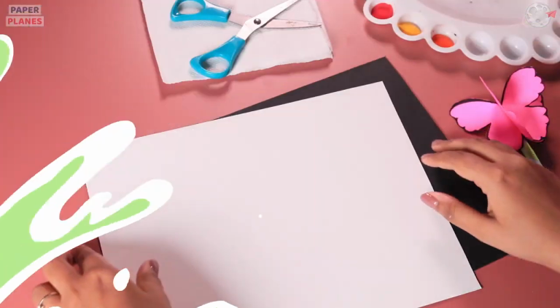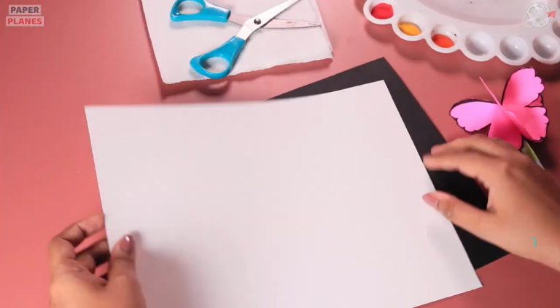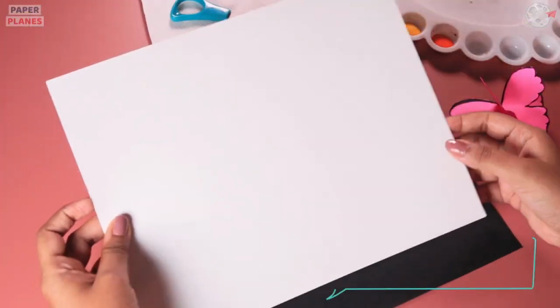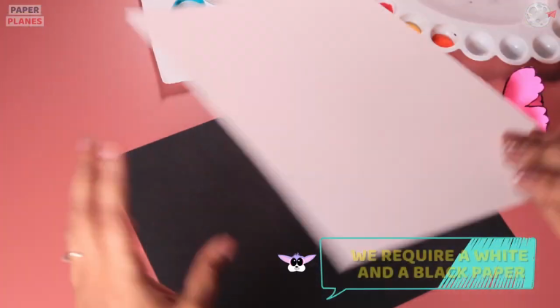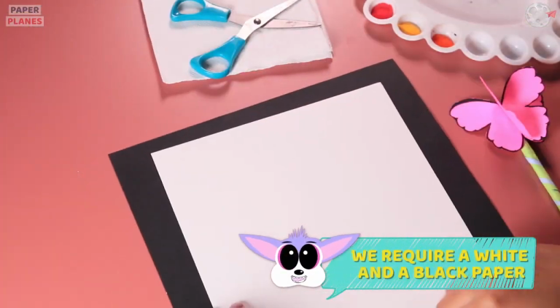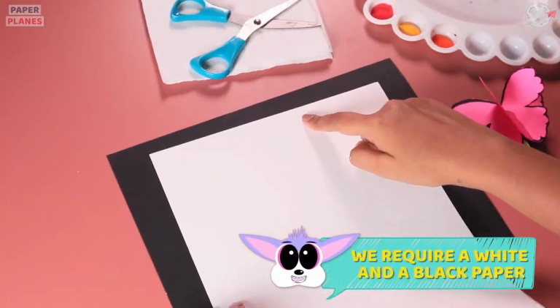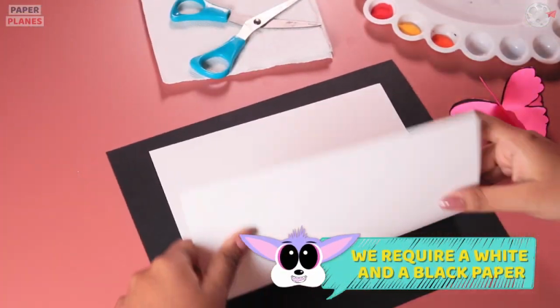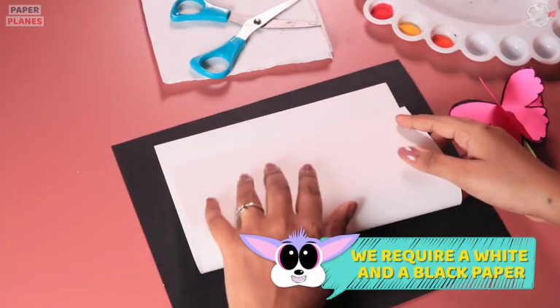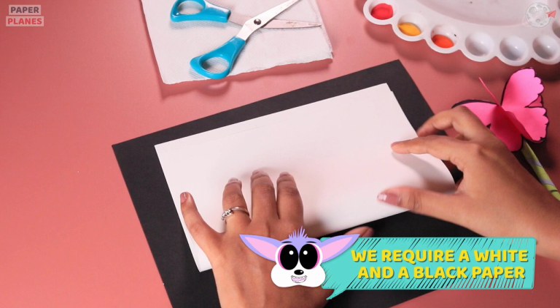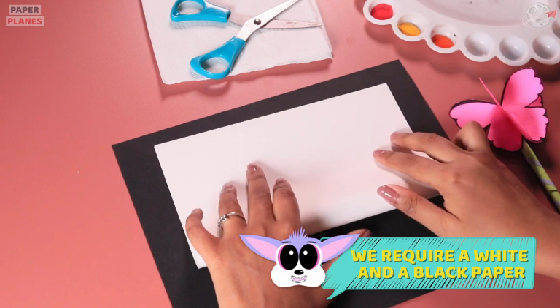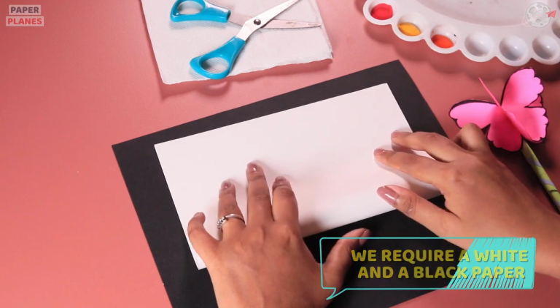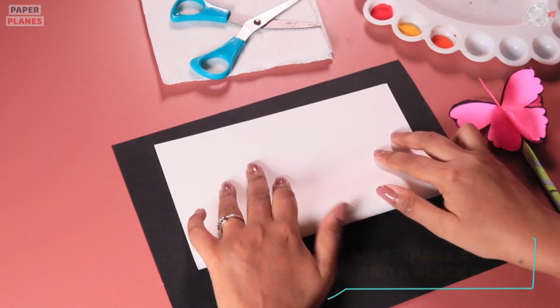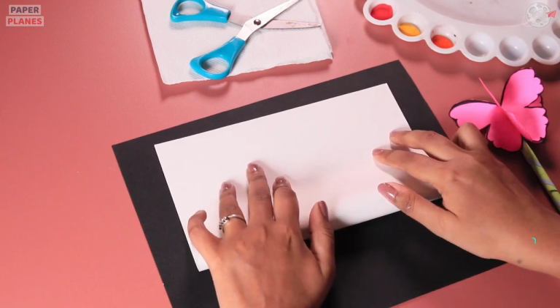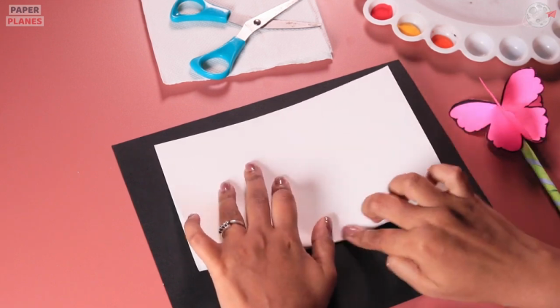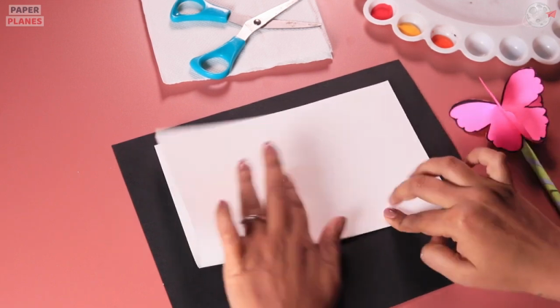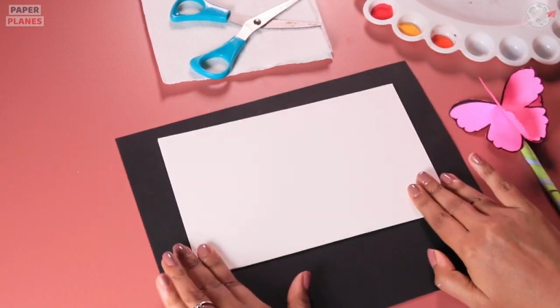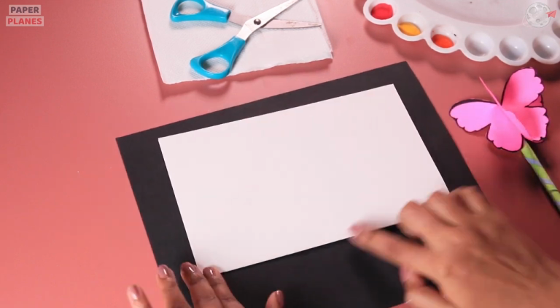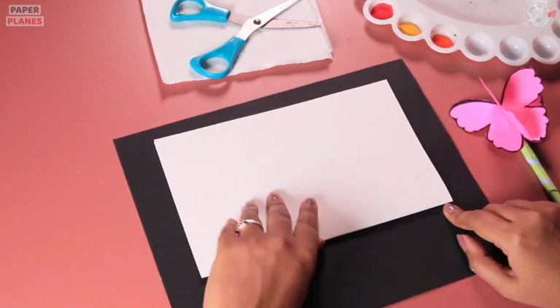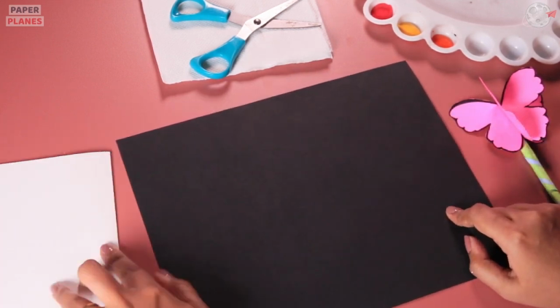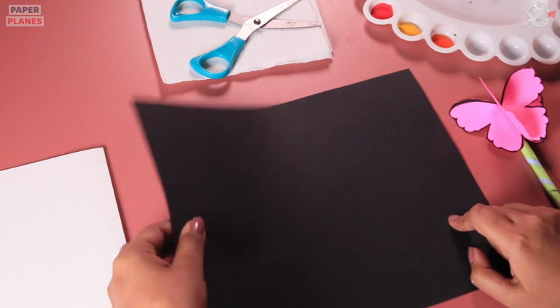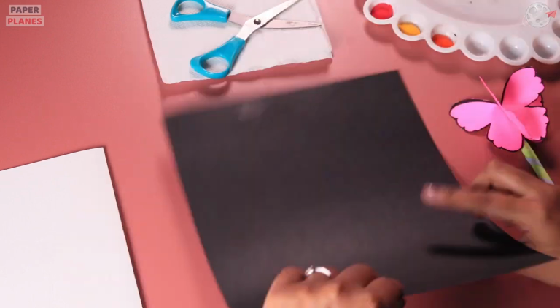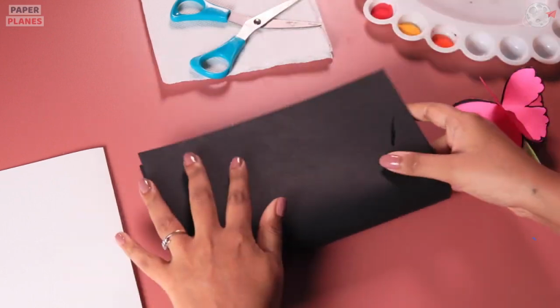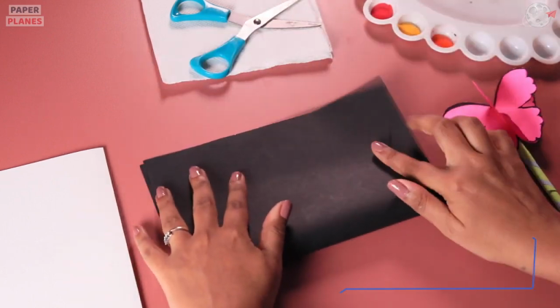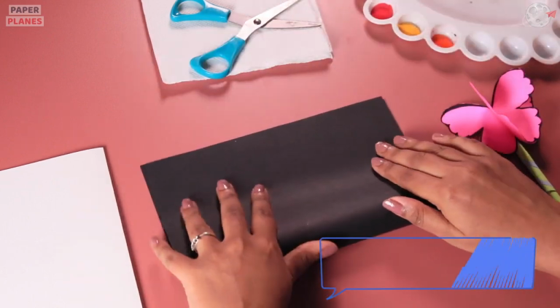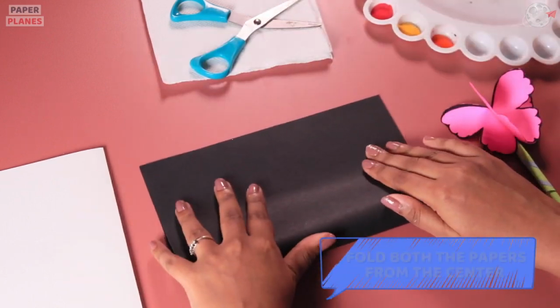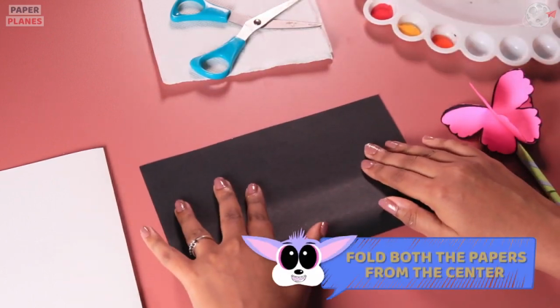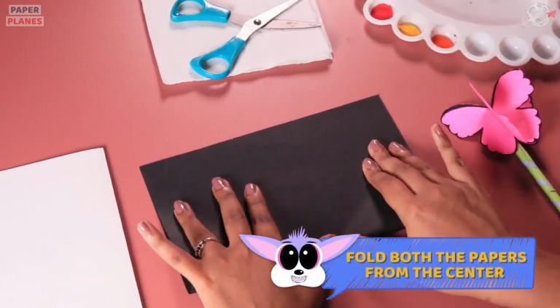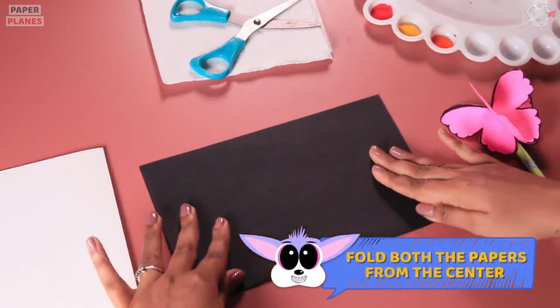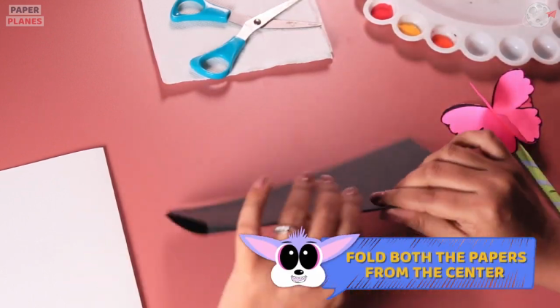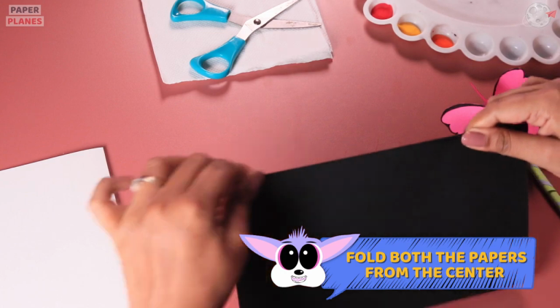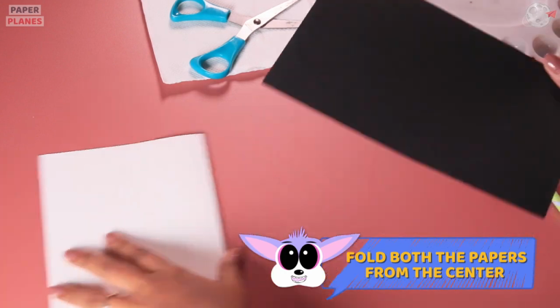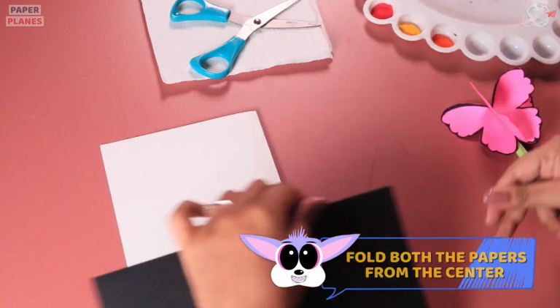For this we will require a white and a black paper. Let's start by folding it just like a card. We will fold both the papers — white as well as black.